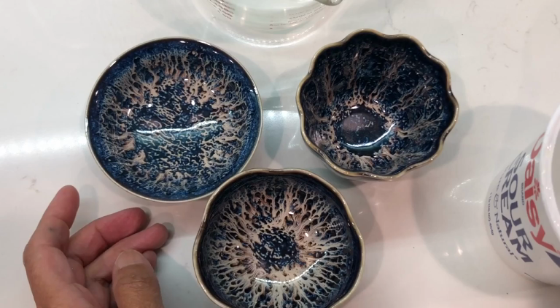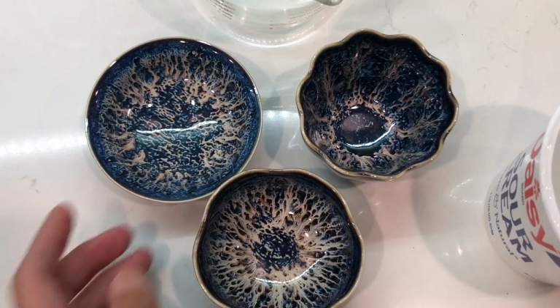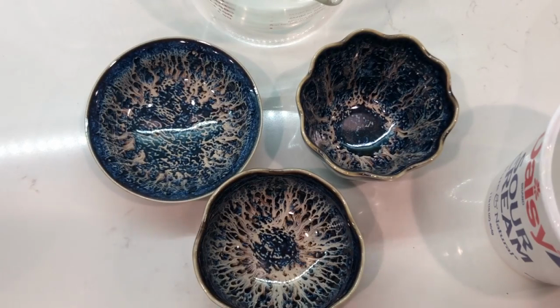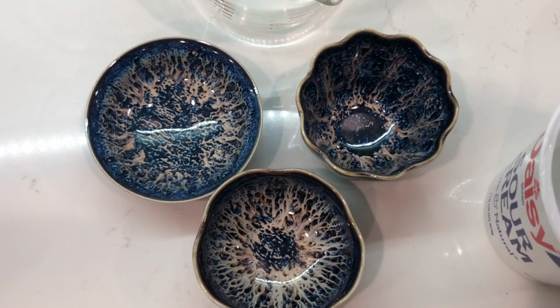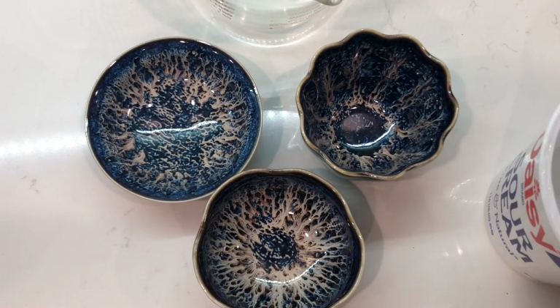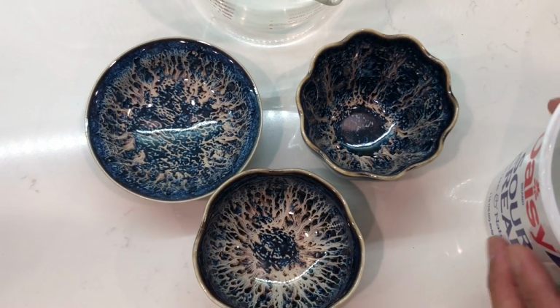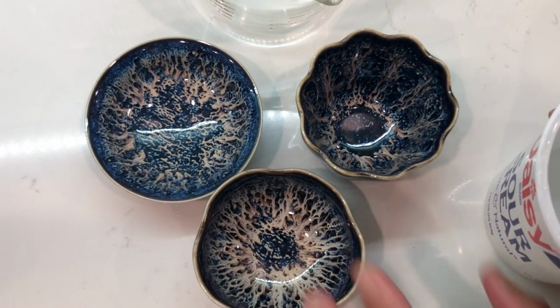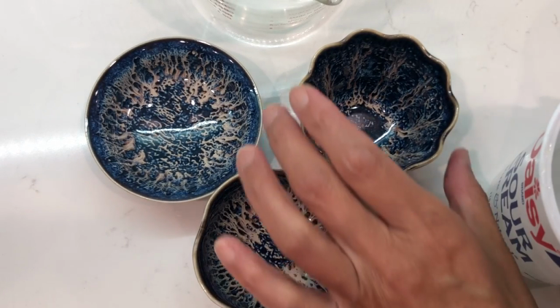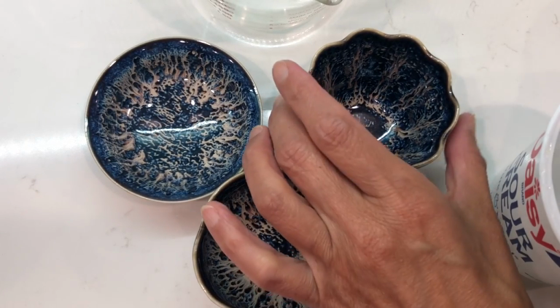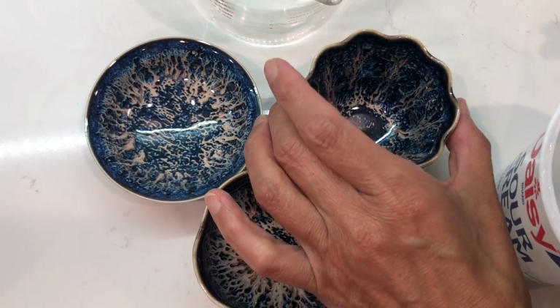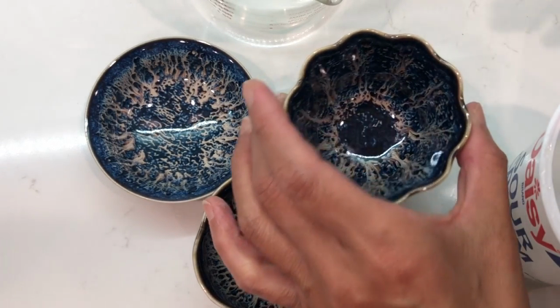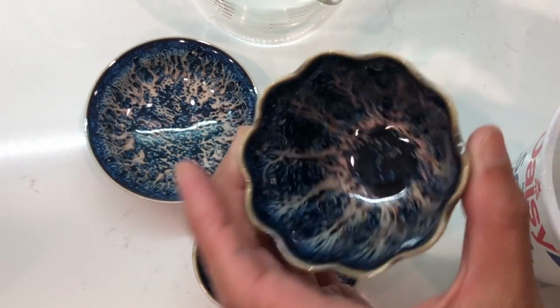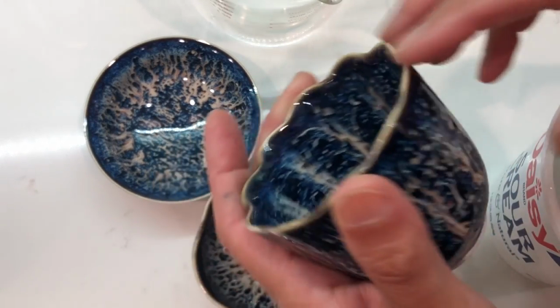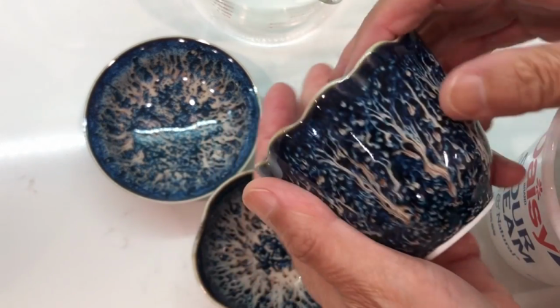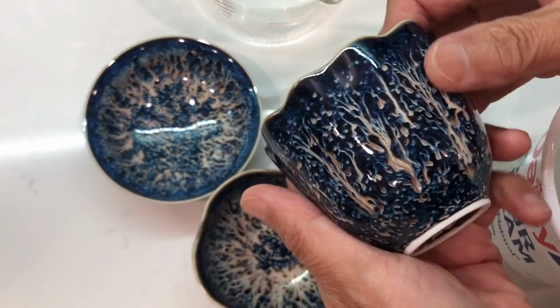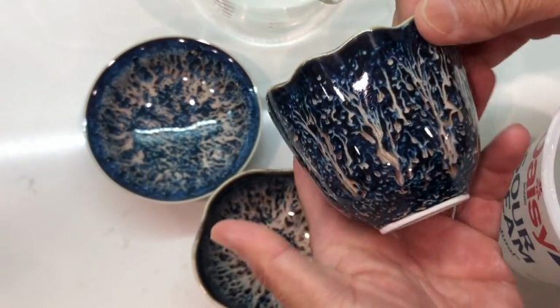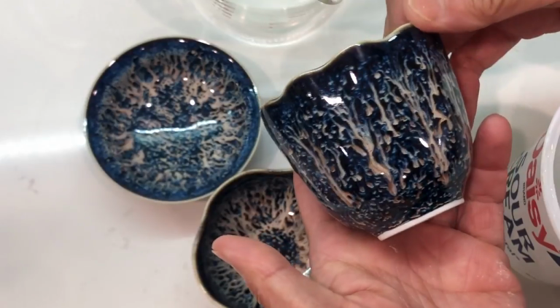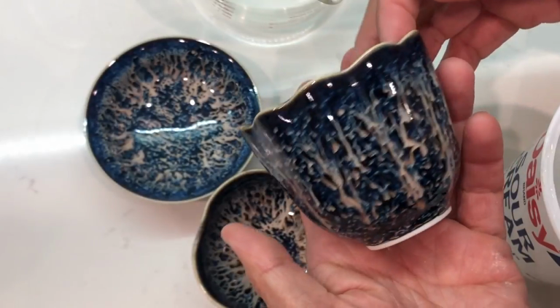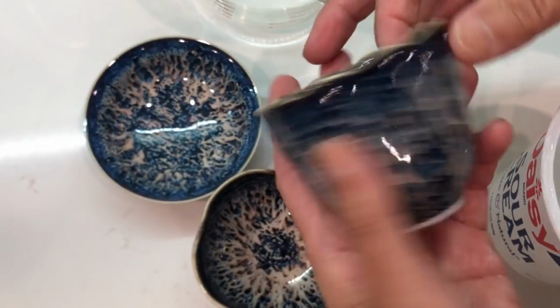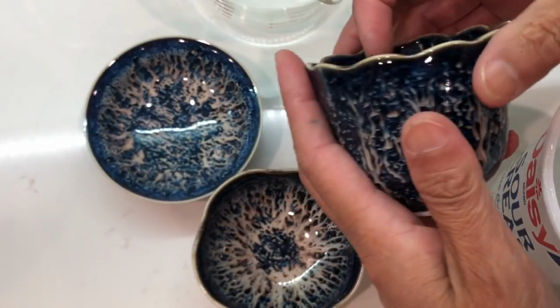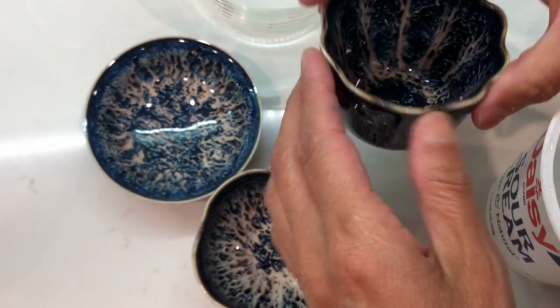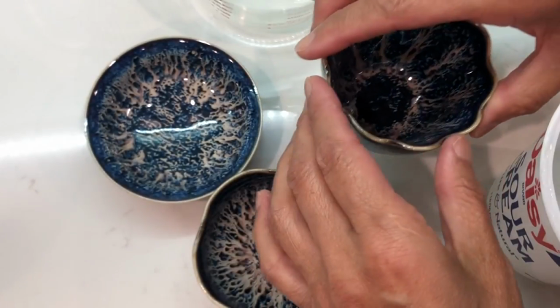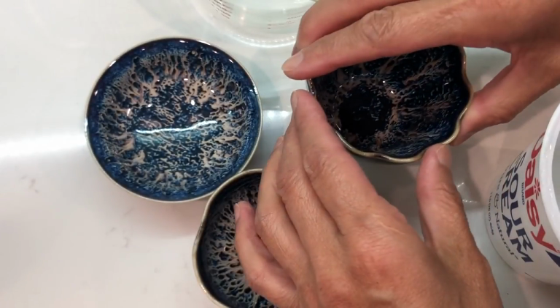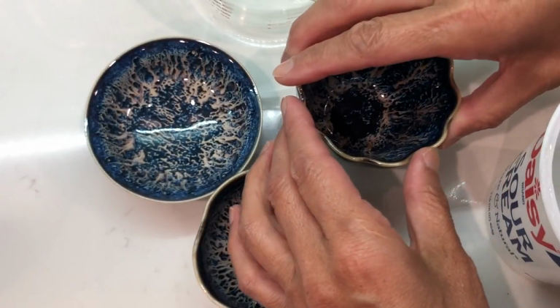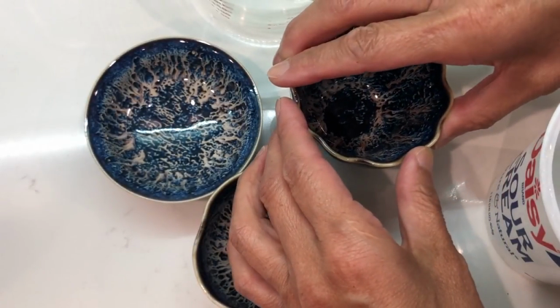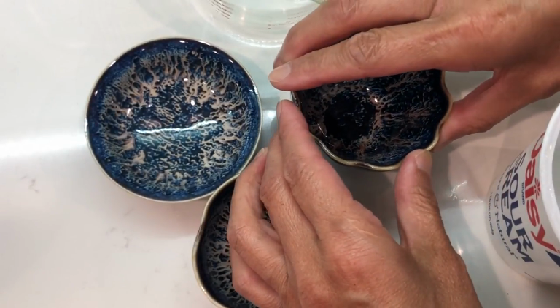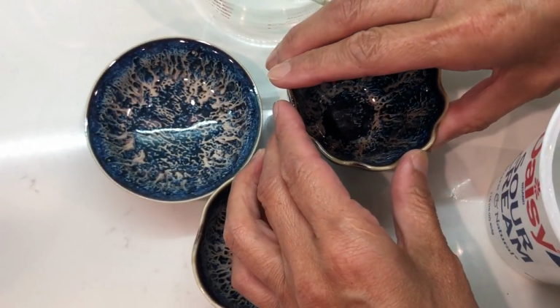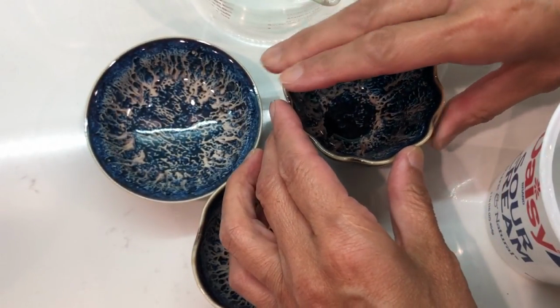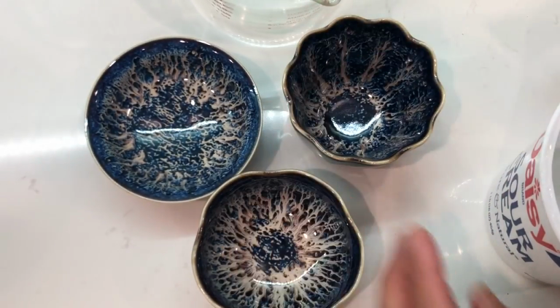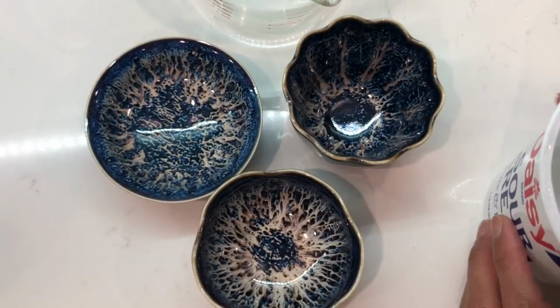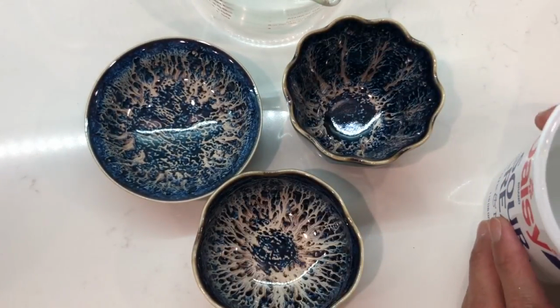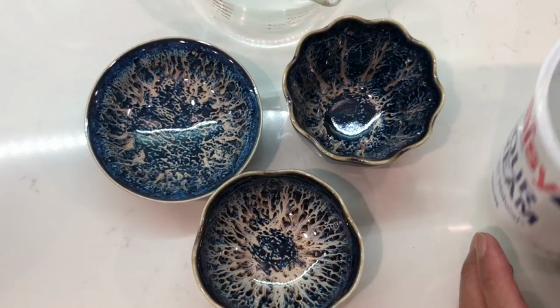Hello dear friends. Some friends would like to know the capacity of these little cups, so I would like to give it a try.